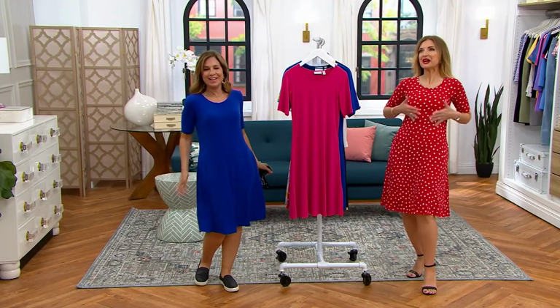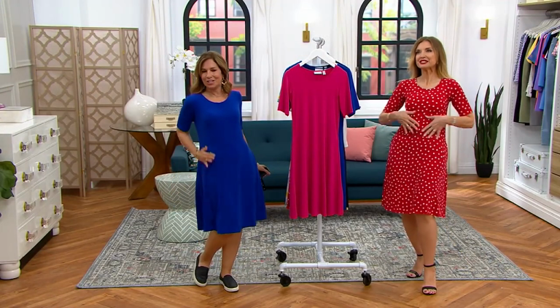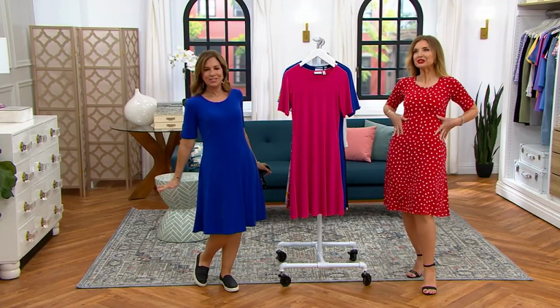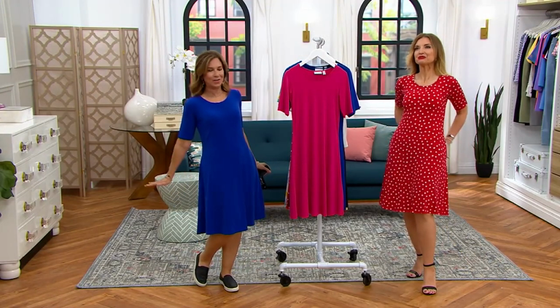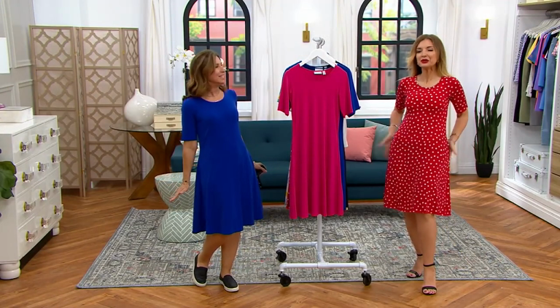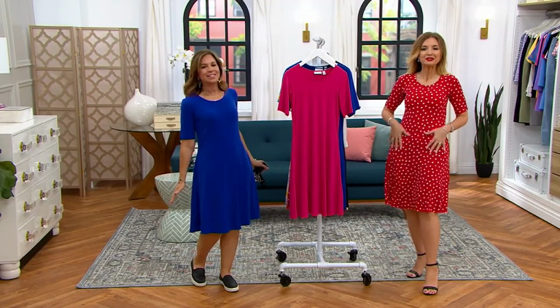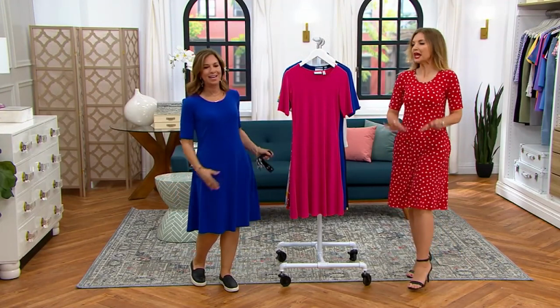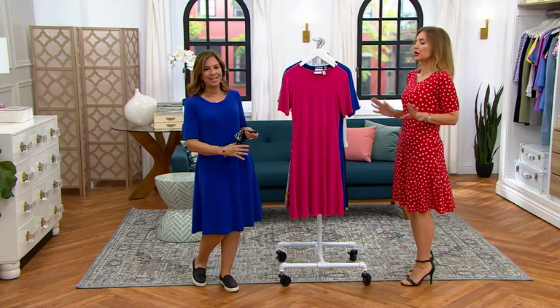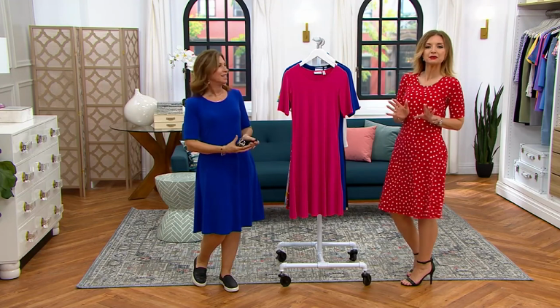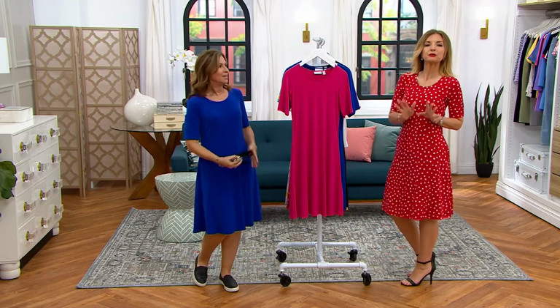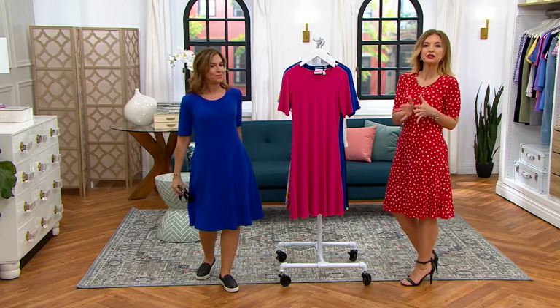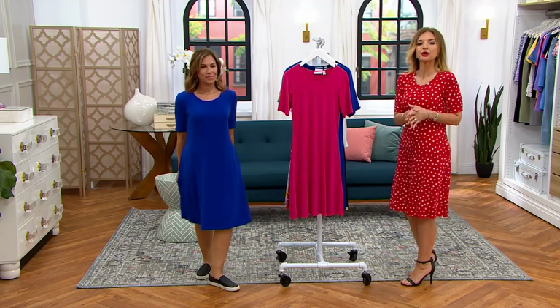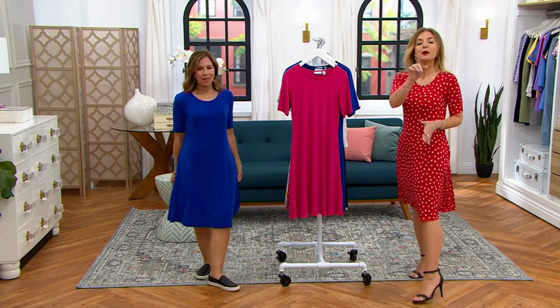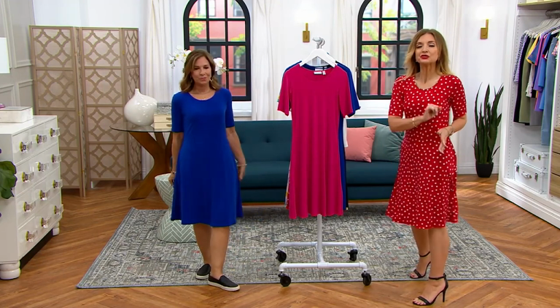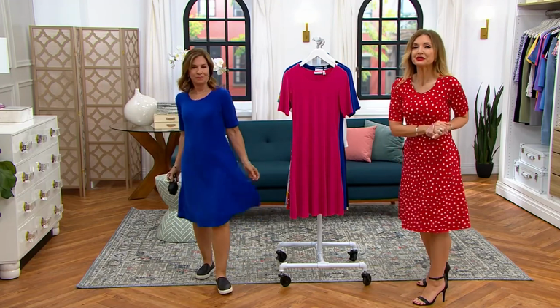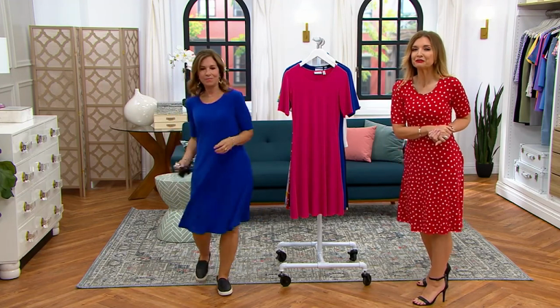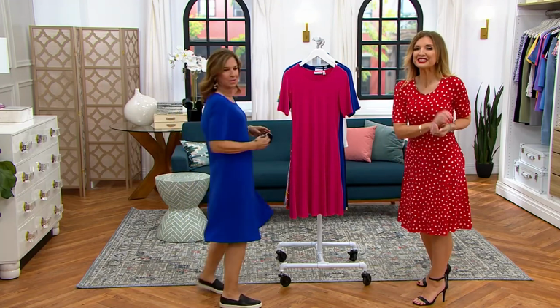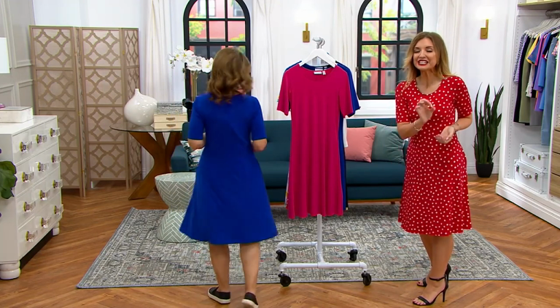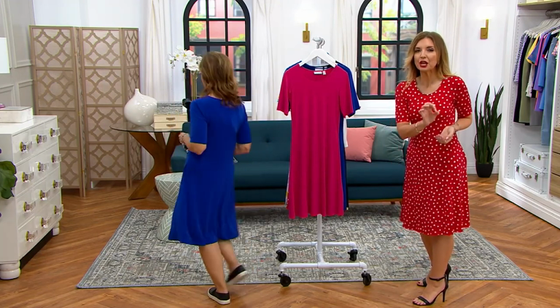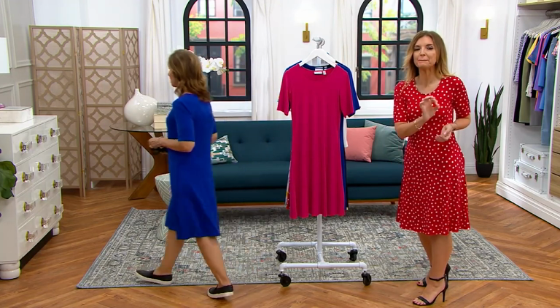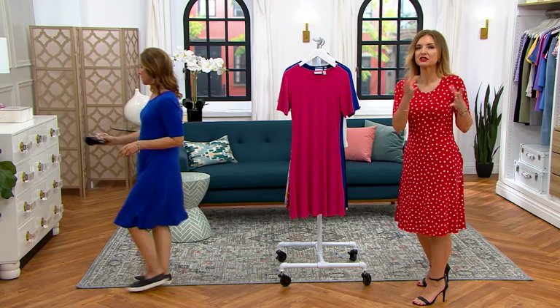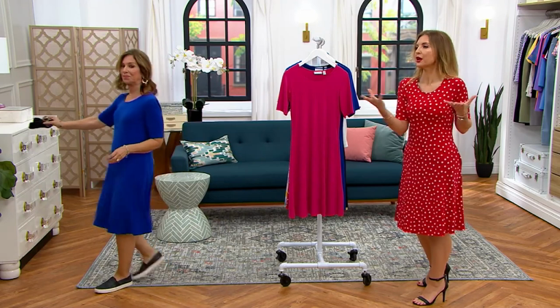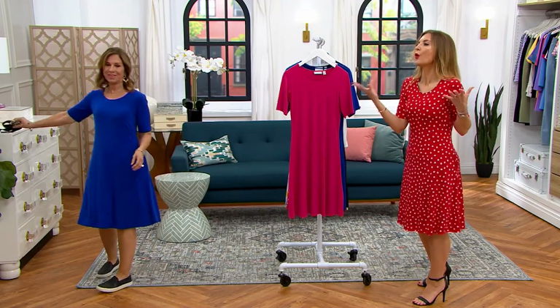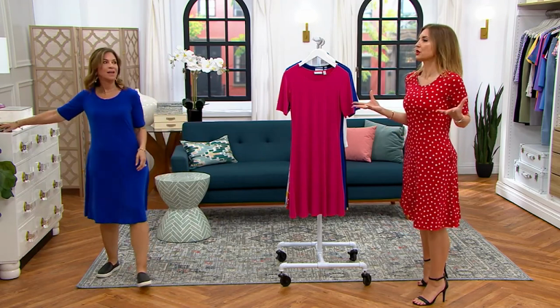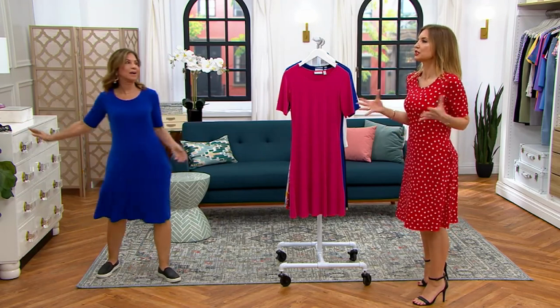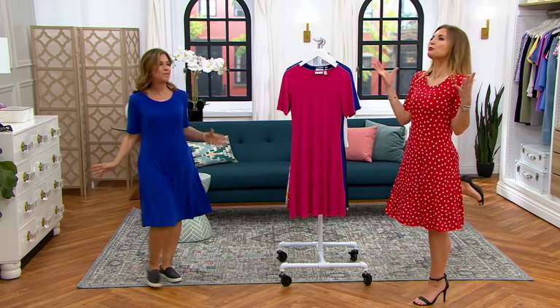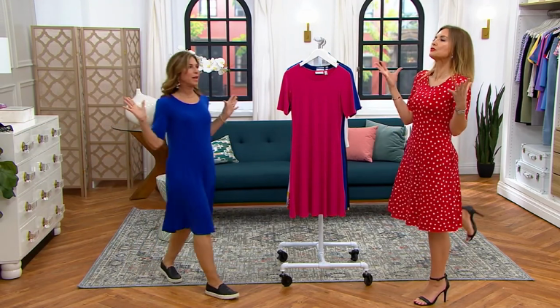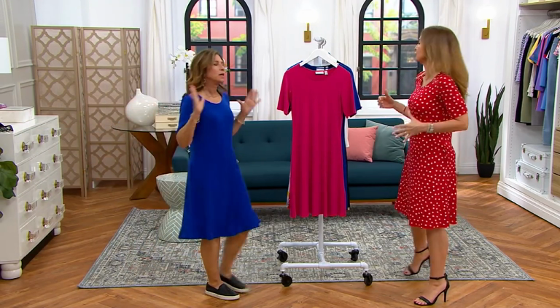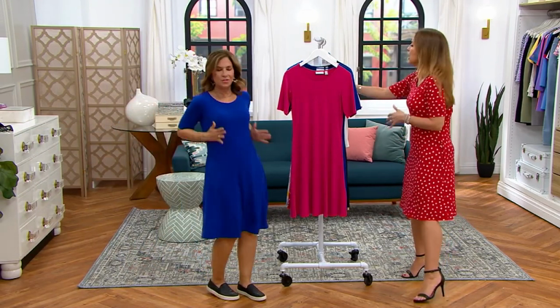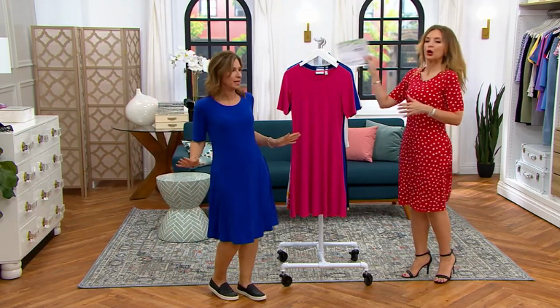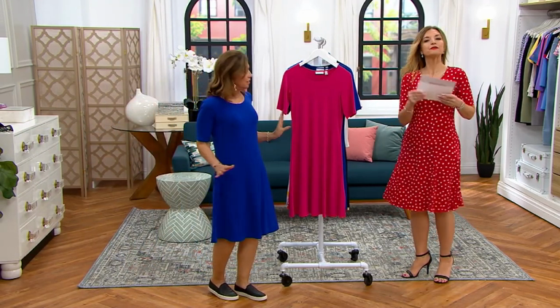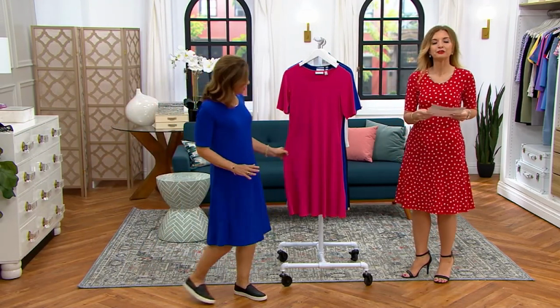And then it glides over anywhere — it doesn't matter, because fit and flare. There's a reason that fit and flare is still the number one best-selling silhouette in wedding dress. Like the most important dress of your life, right? It's all about fit and flare.